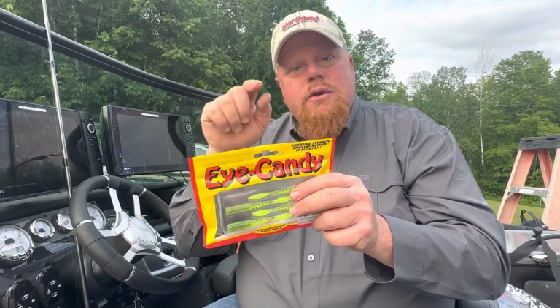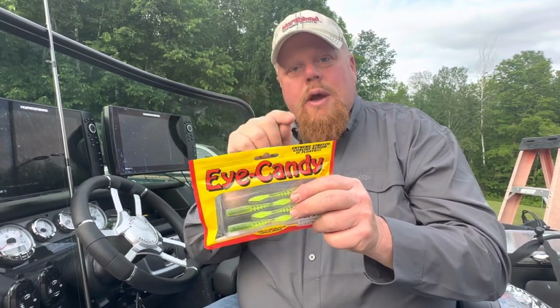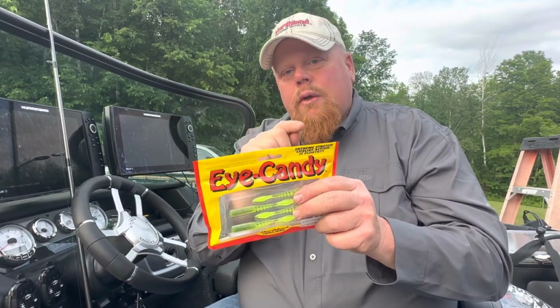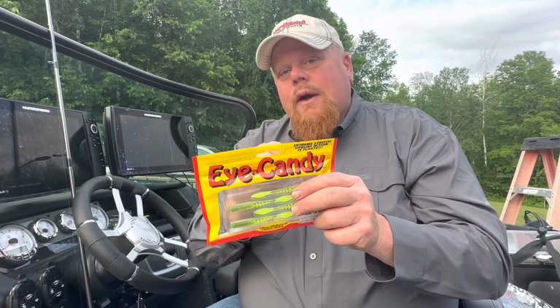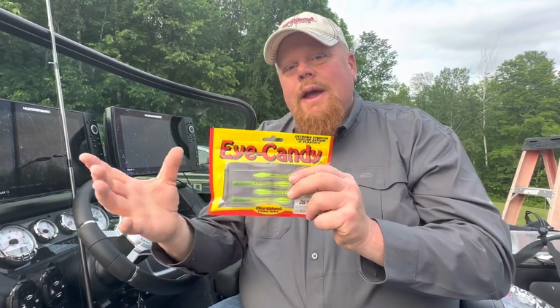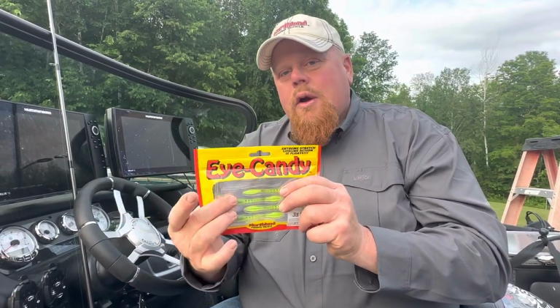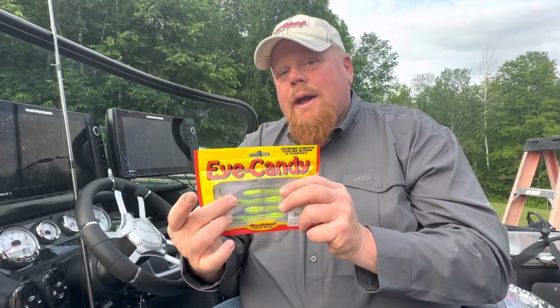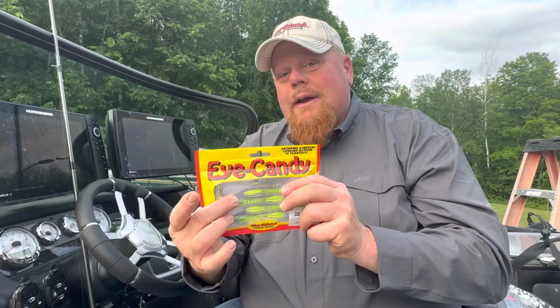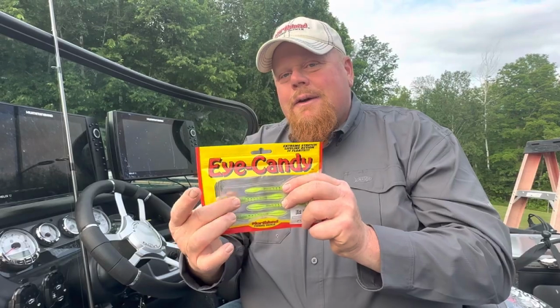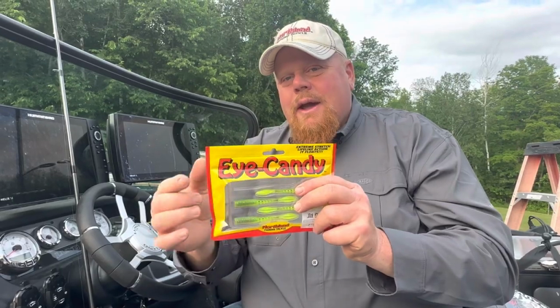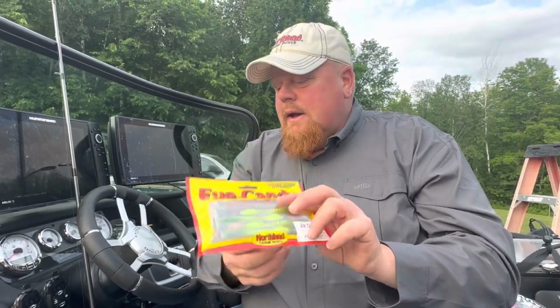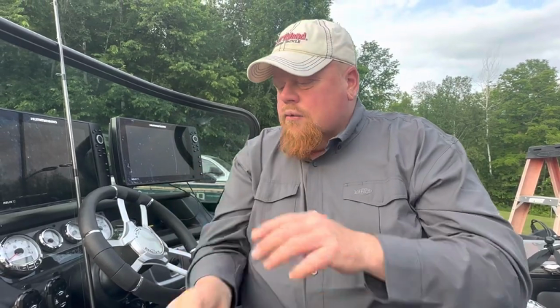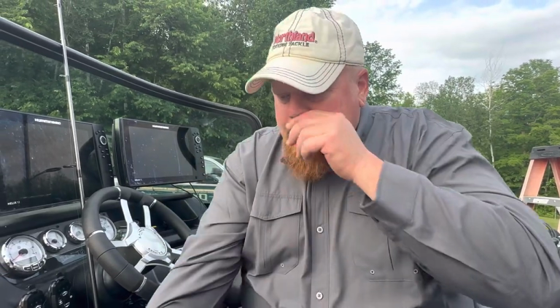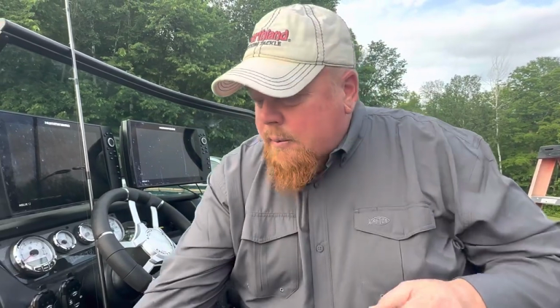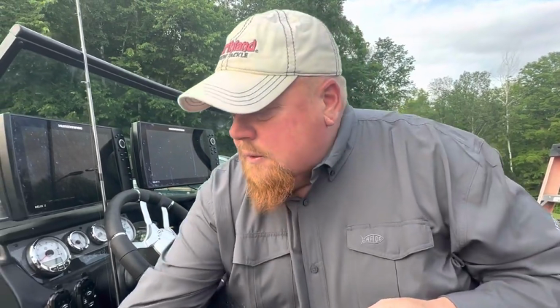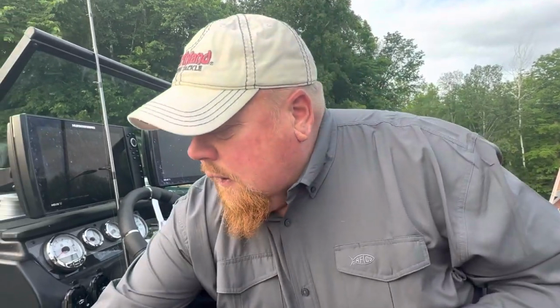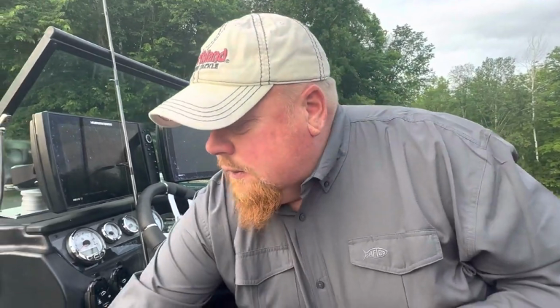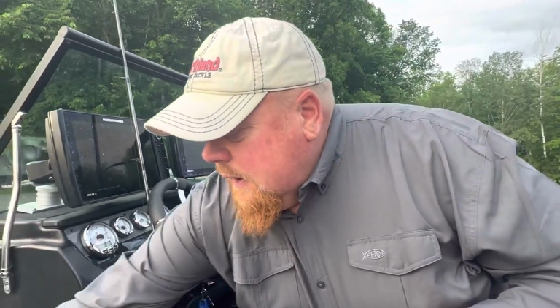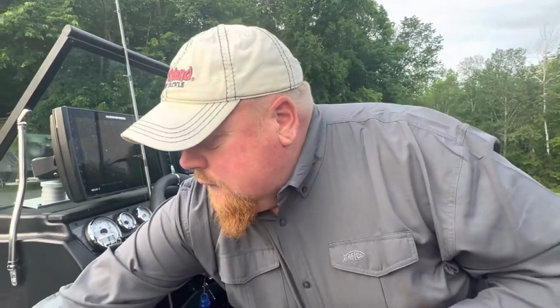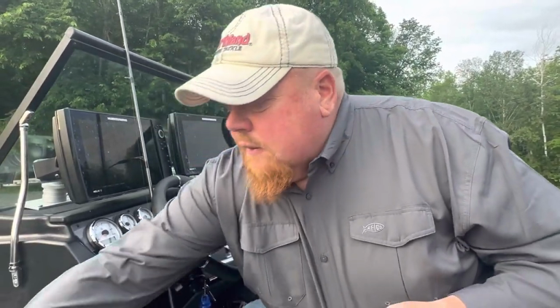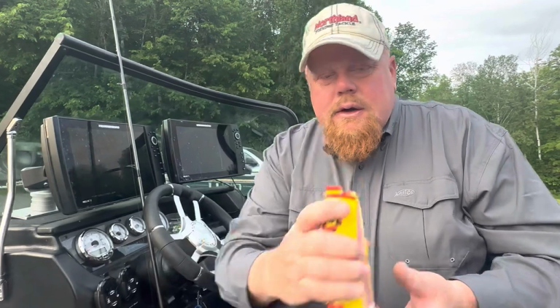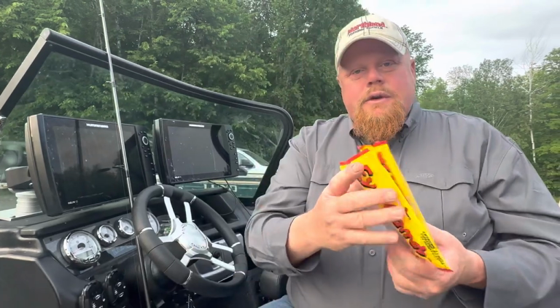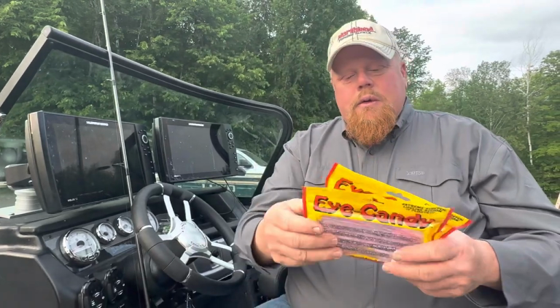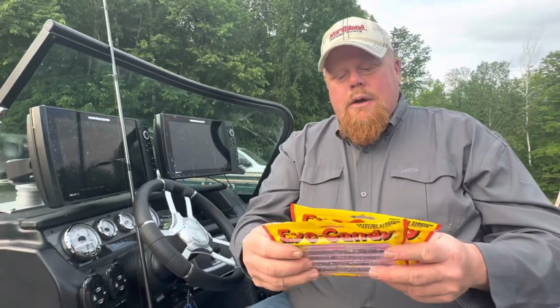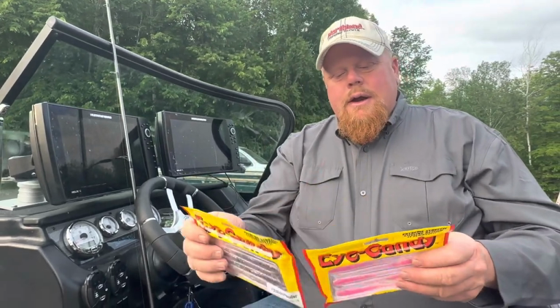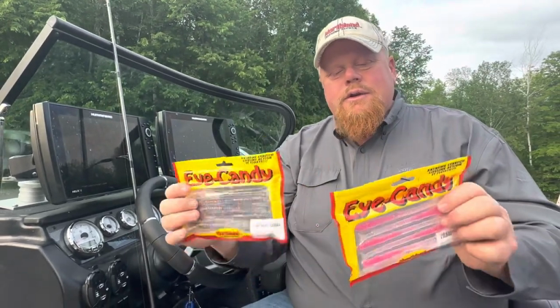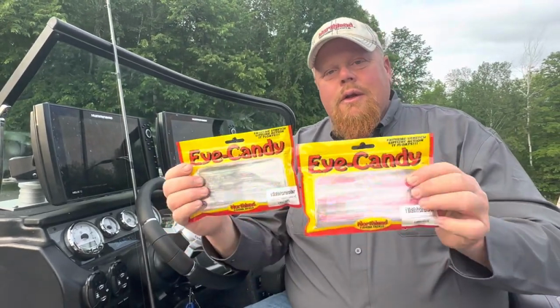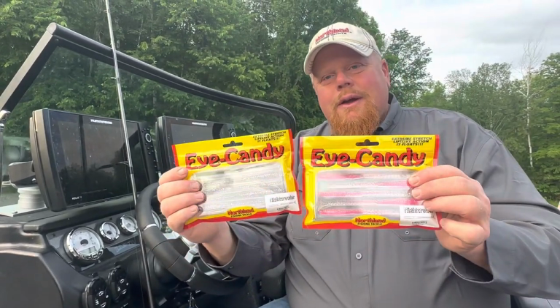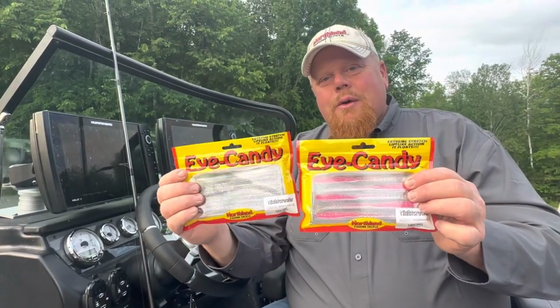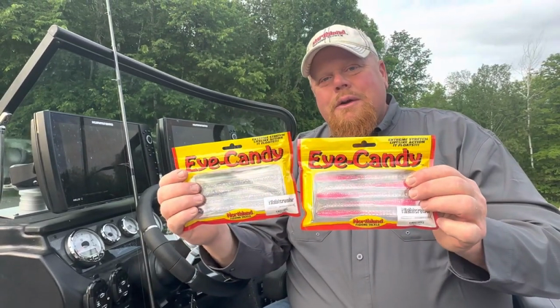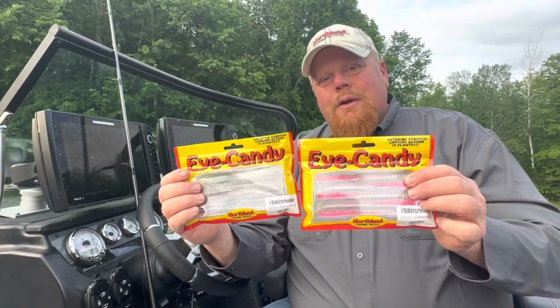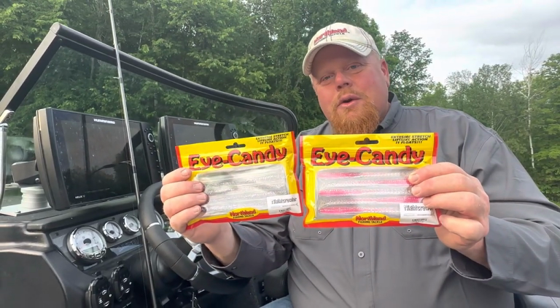Make sure to look up Northland Tackle and look up Eye Candy. Eye Candy is really cool. I'm going to show you some other colors and different styles. There's a night crawler. Here's just two little cool colors to show you.